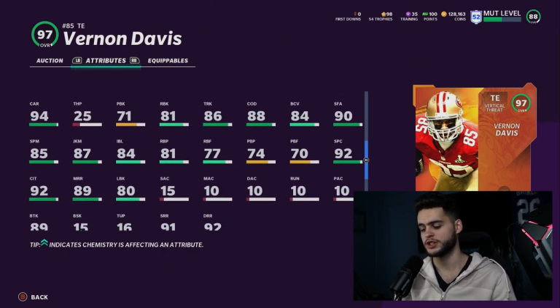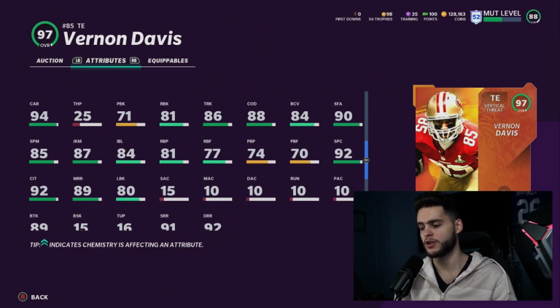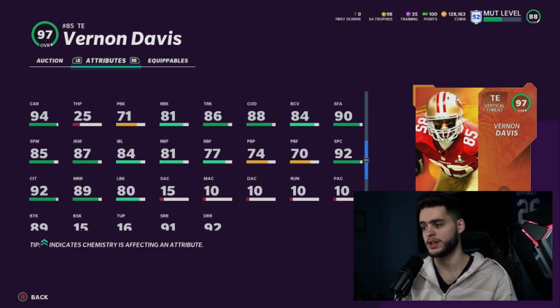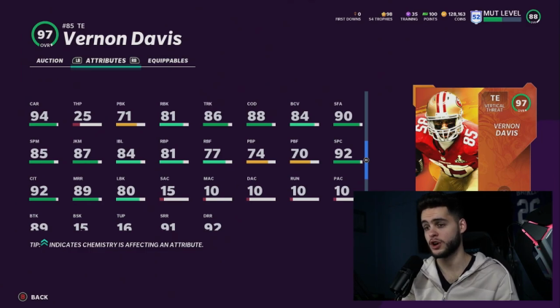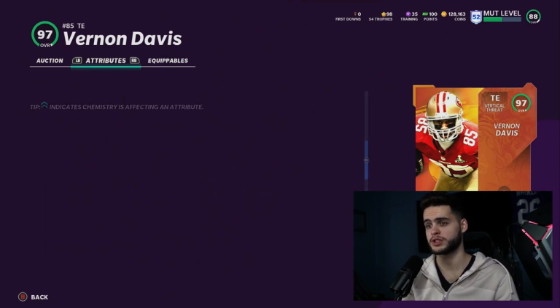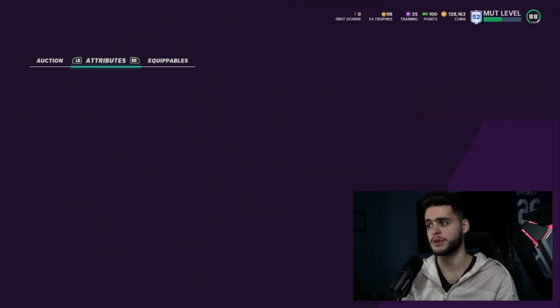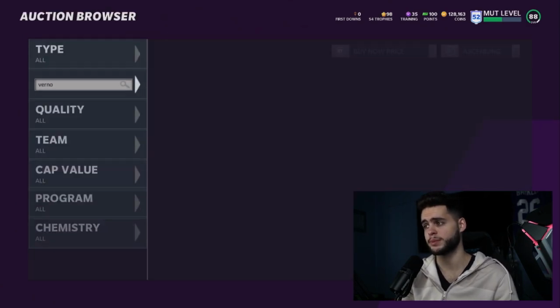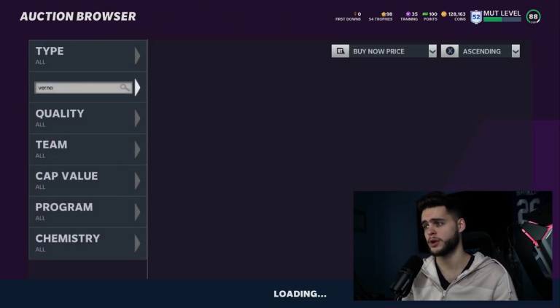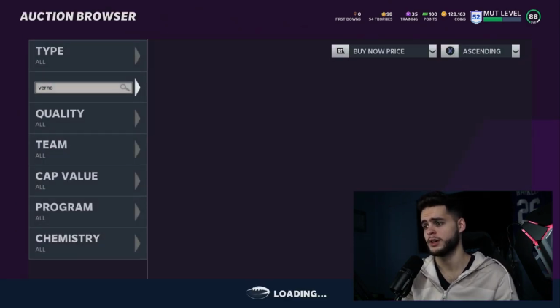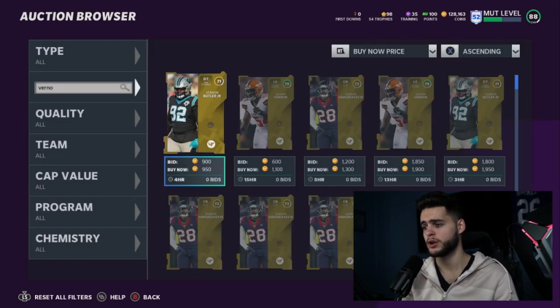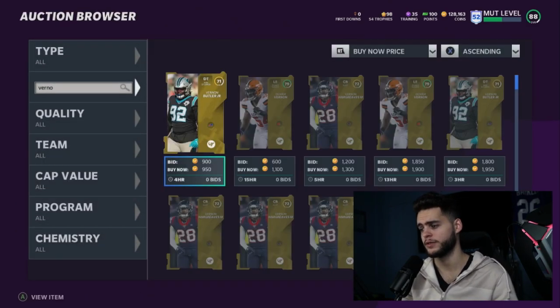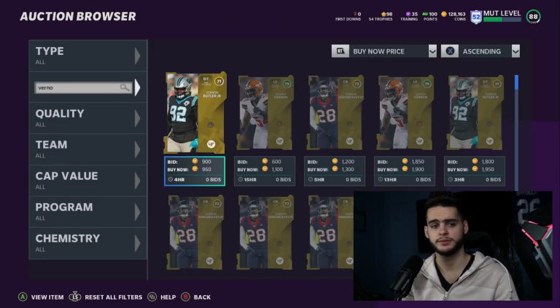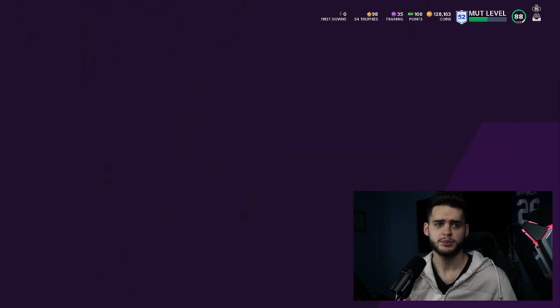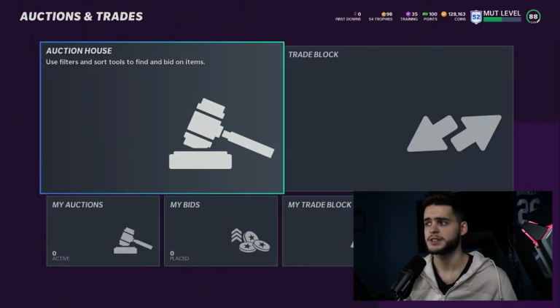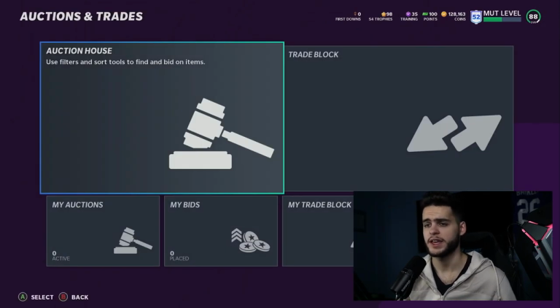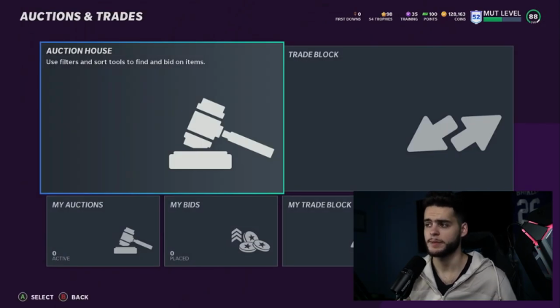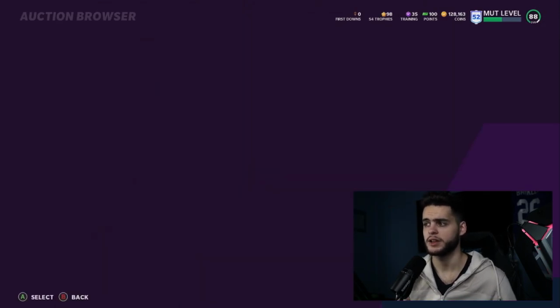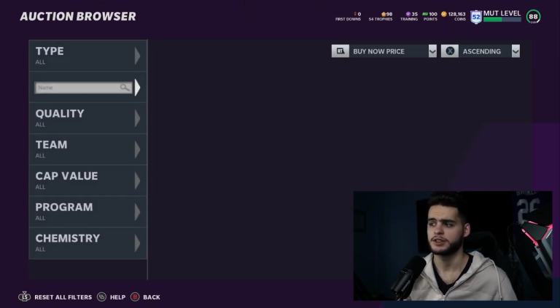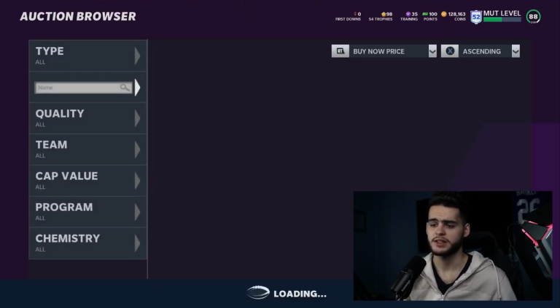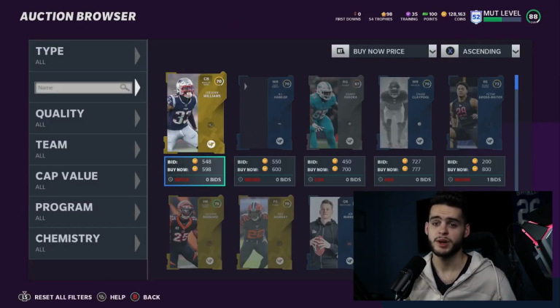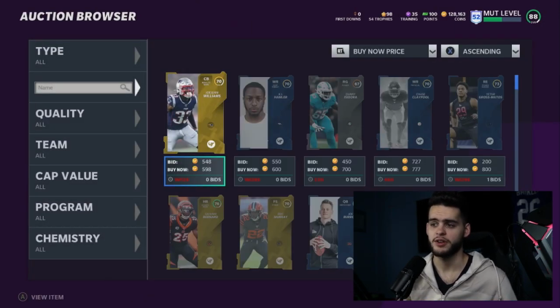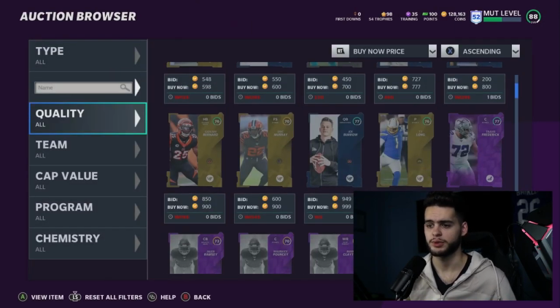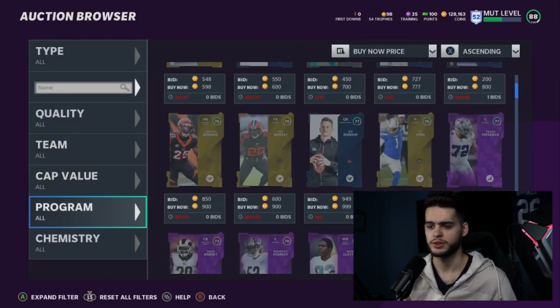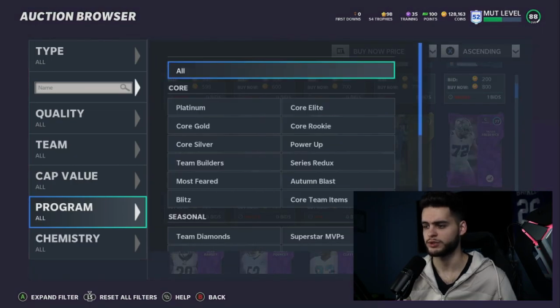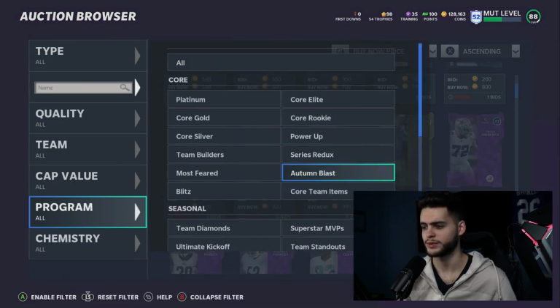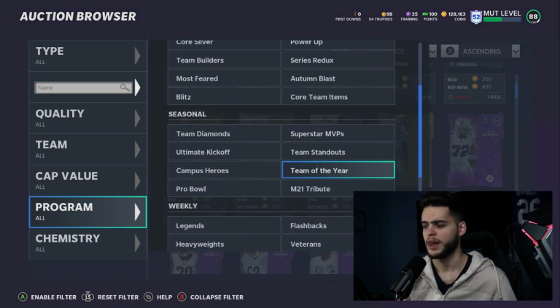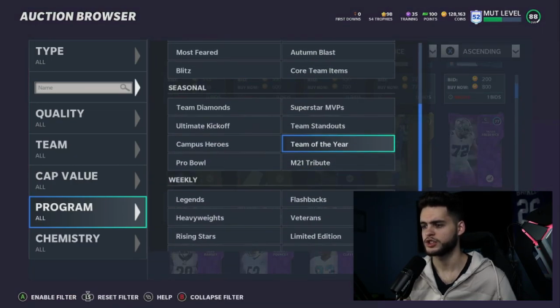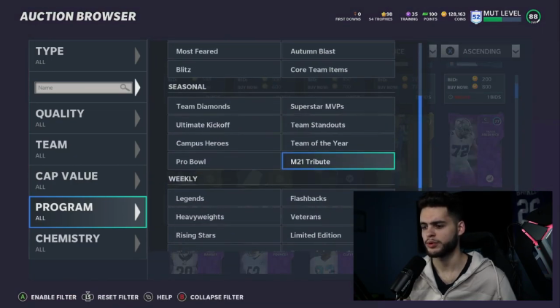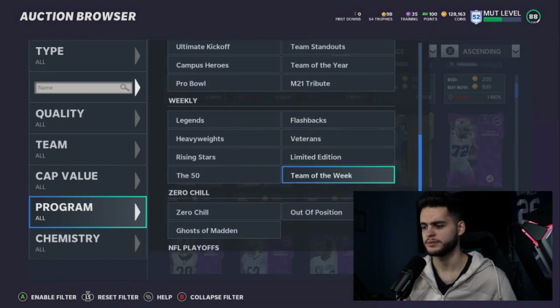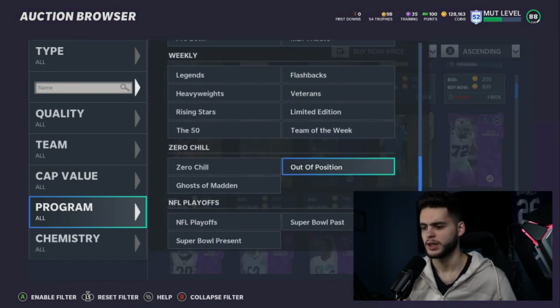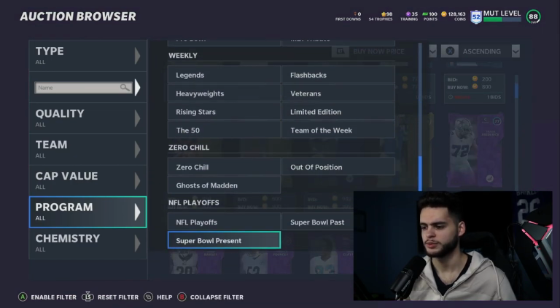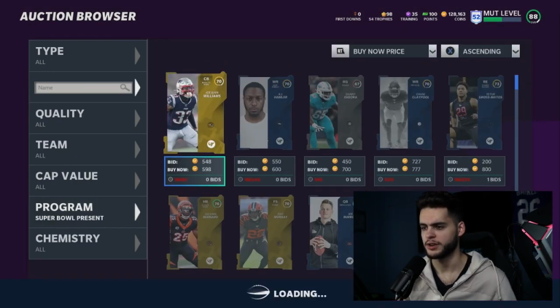Vernon Davis will be phenomenal as a run blocker with 94 speed, six foot three, all the route running and catching thresholds. He also had 94 carrying, 90 stiff arm, 86 trucking — this card is a beast. You cannot go wrong with Vernon Davis, go scoop this card up. He might be expensive for a while but he'll come down eventually.